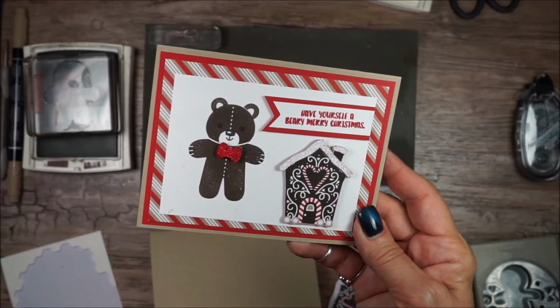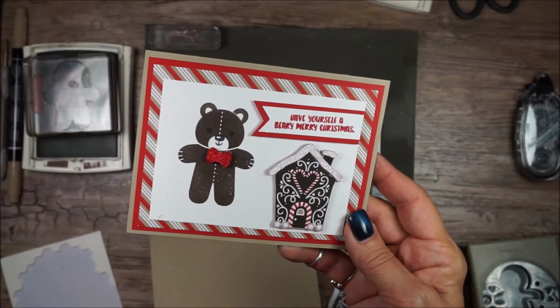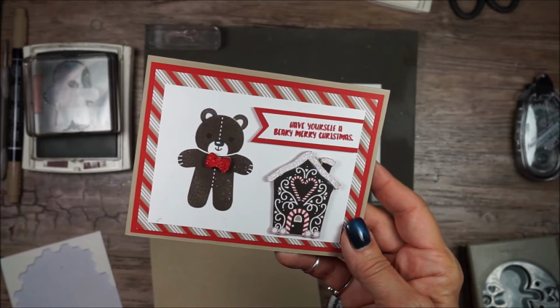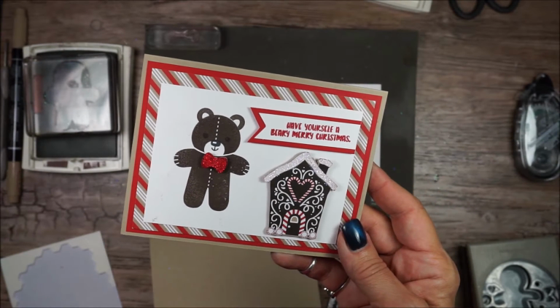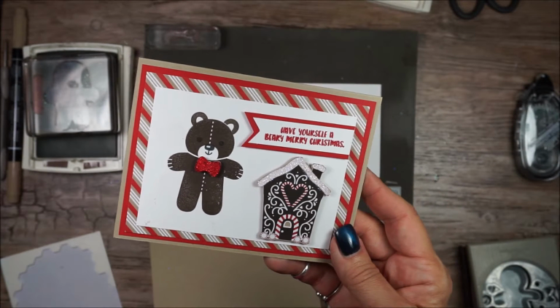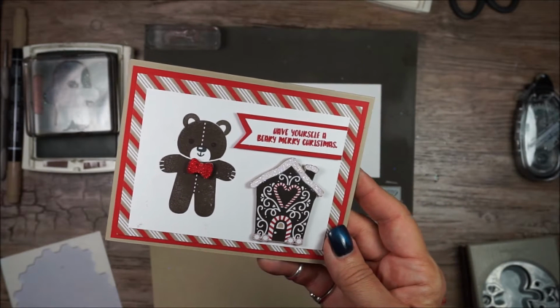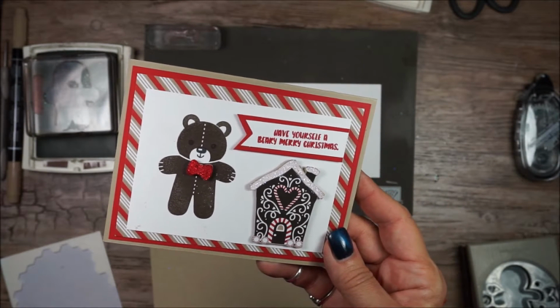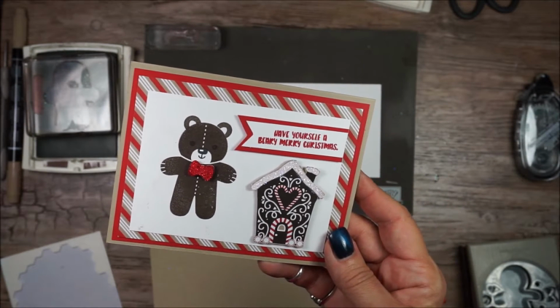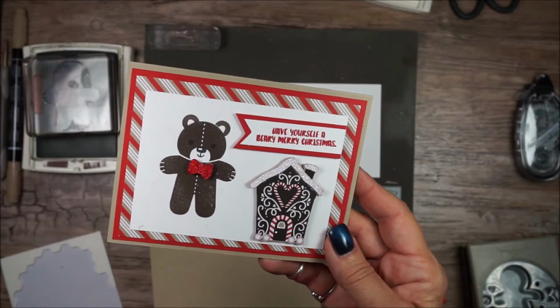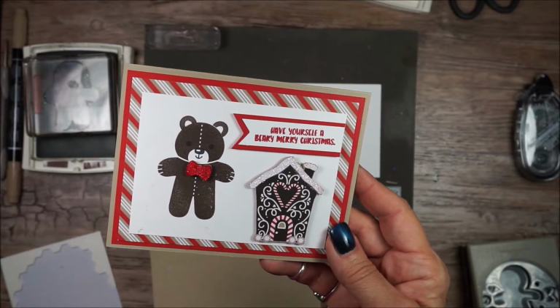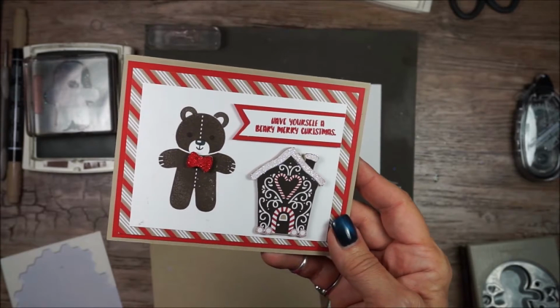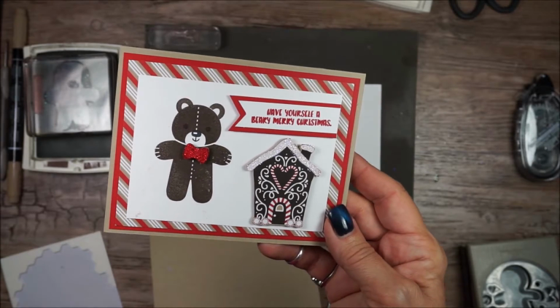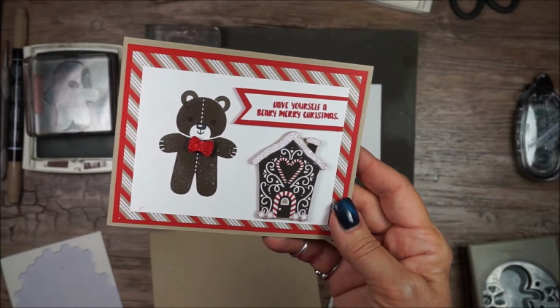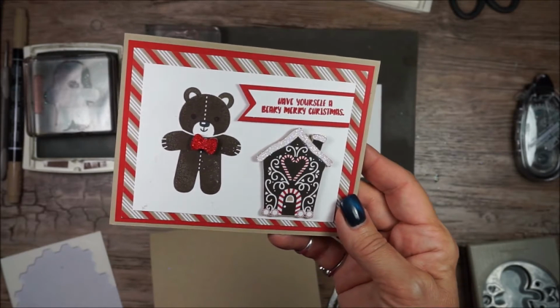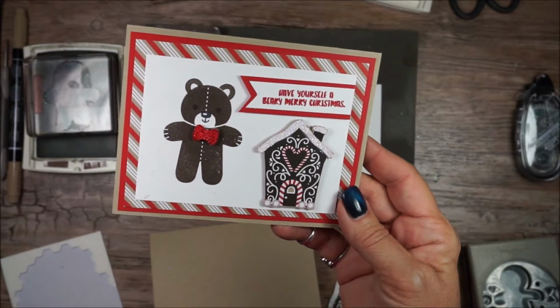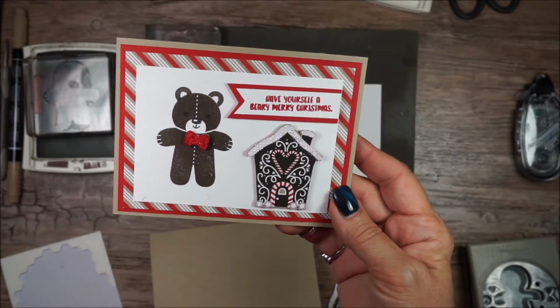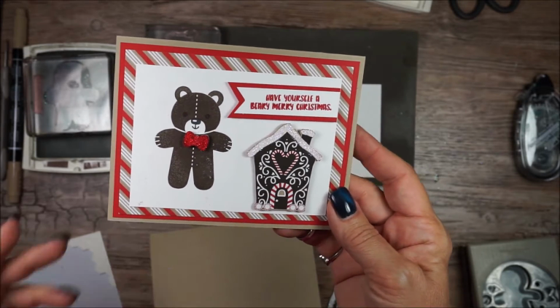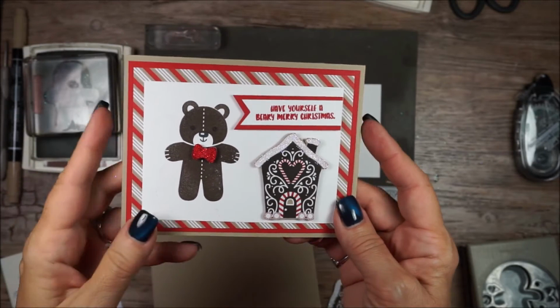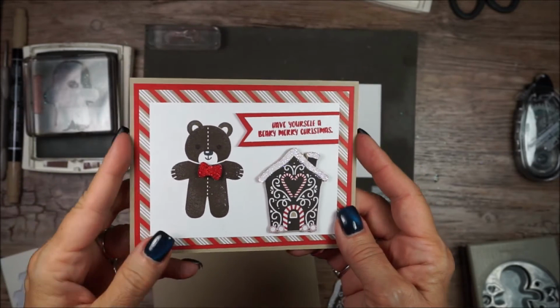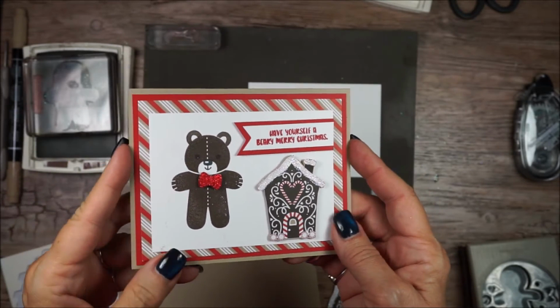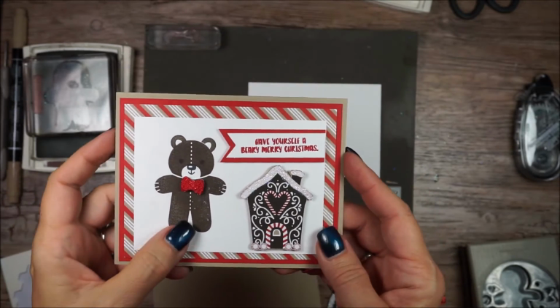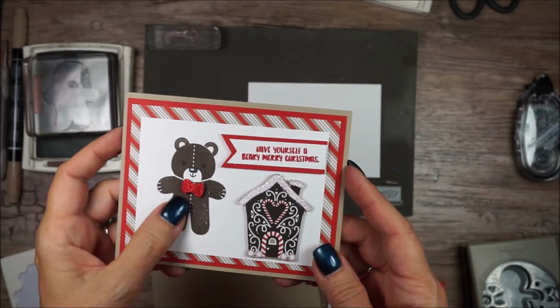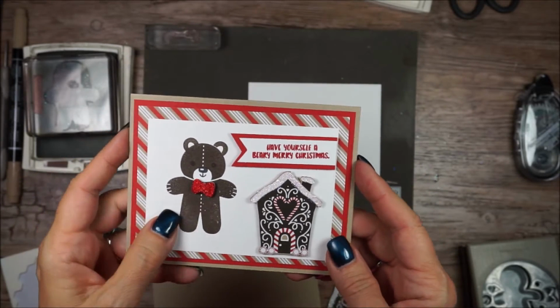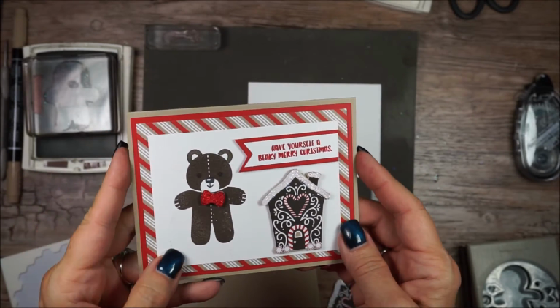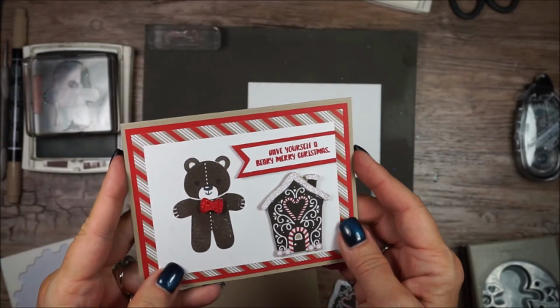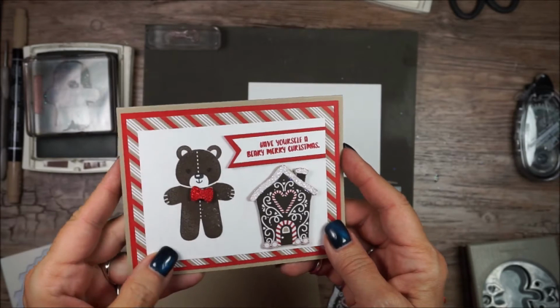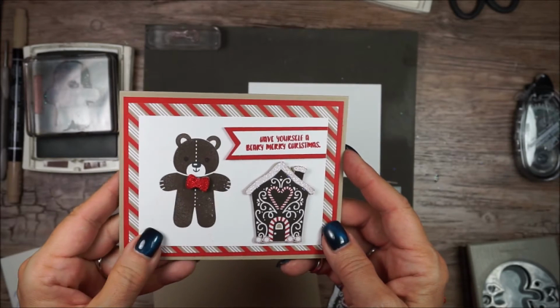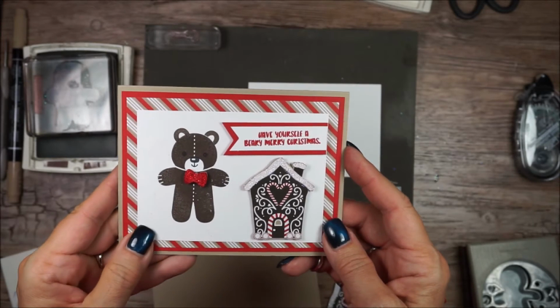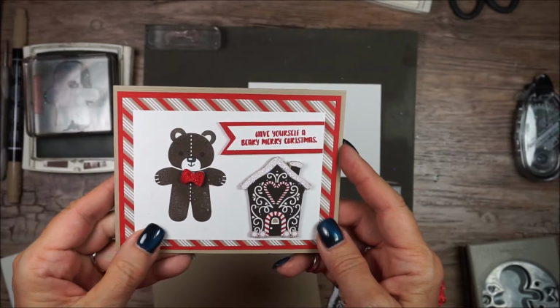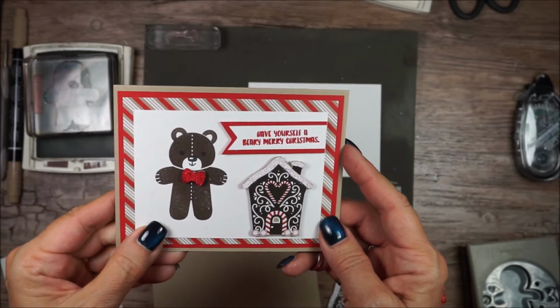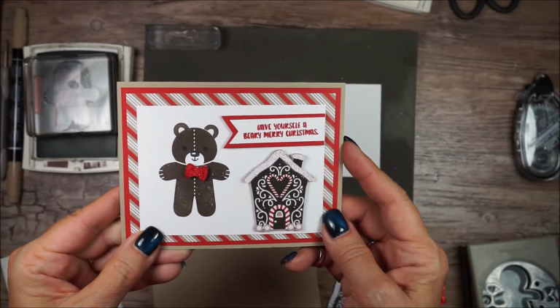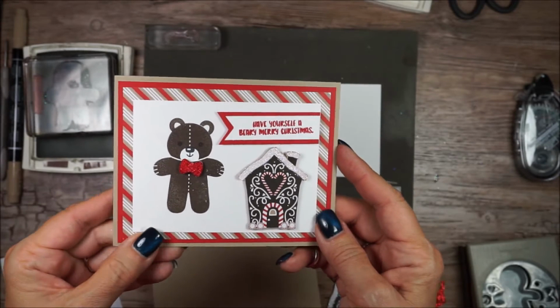Hello Stamping Friends, it's Sharon Armstrong. Let's make this cute little card today. This cute little bear is just so much fun.